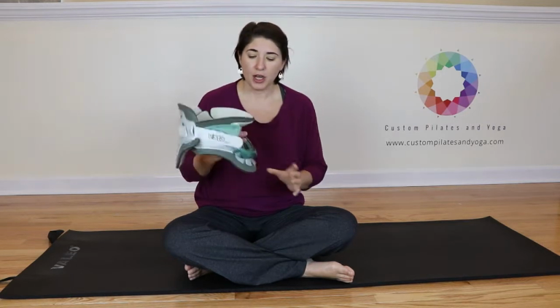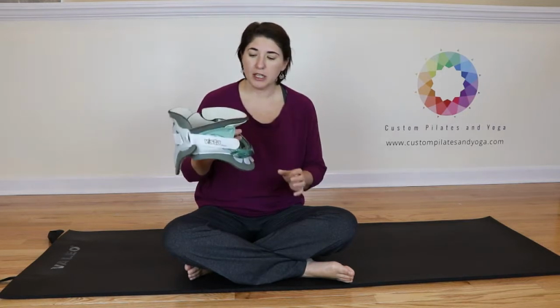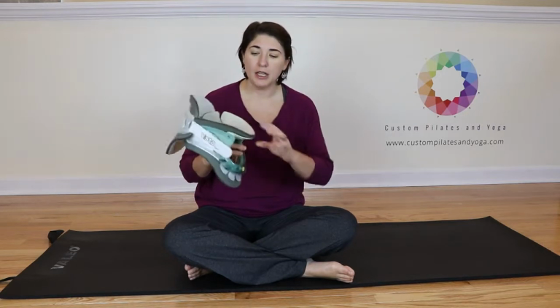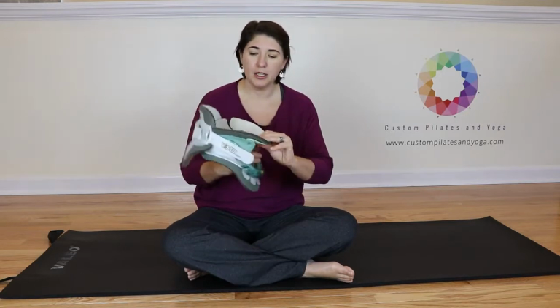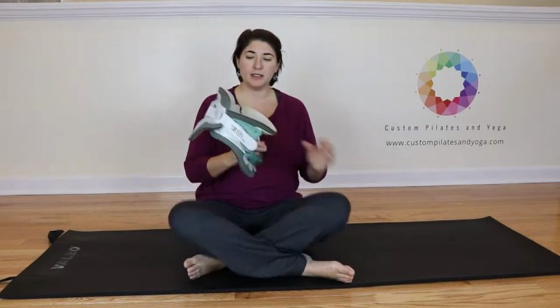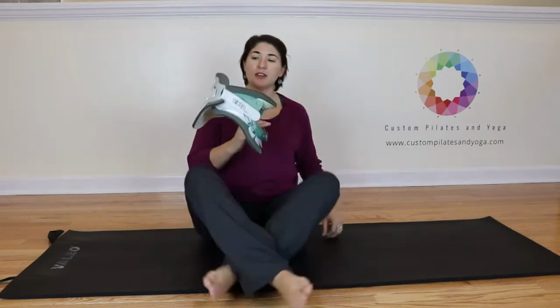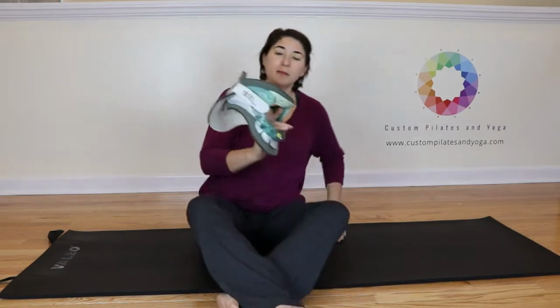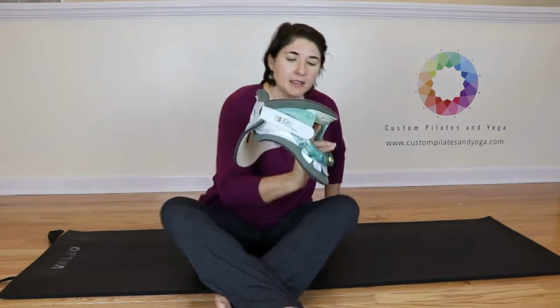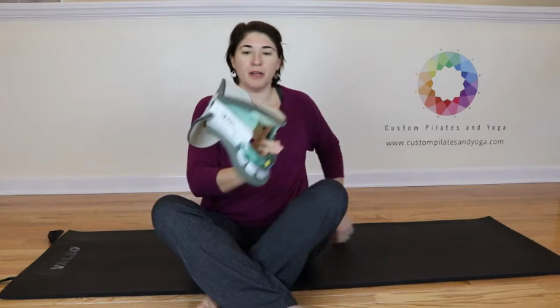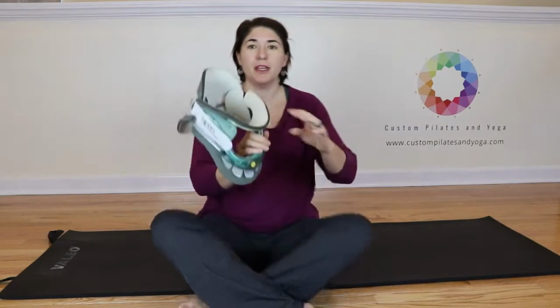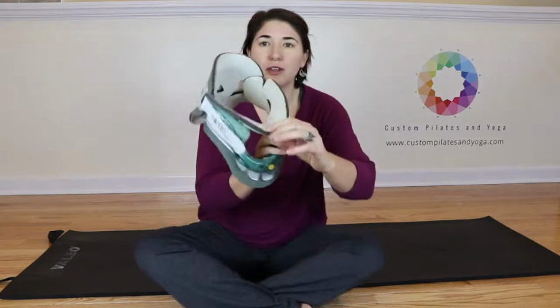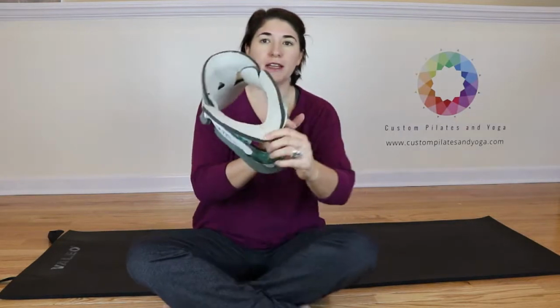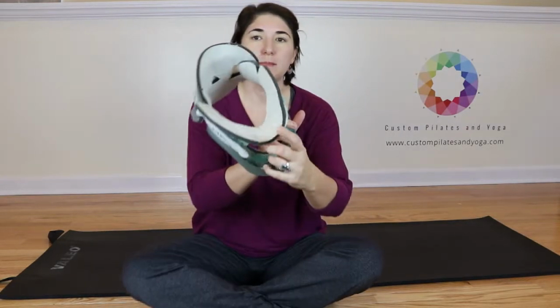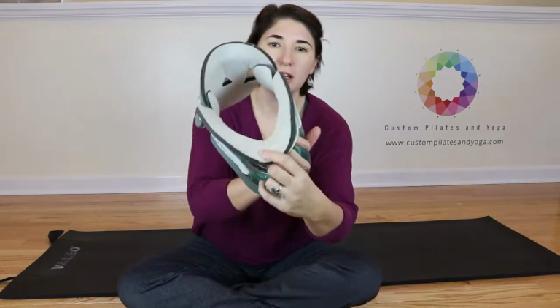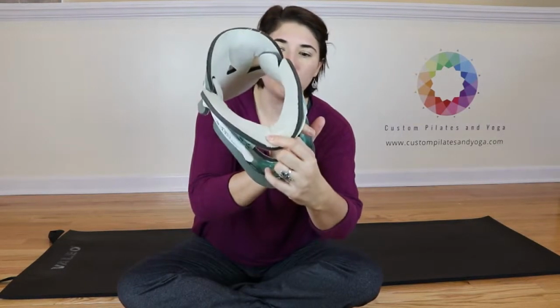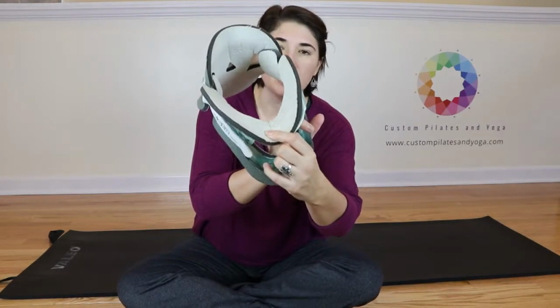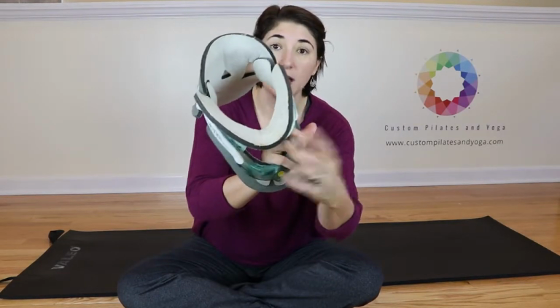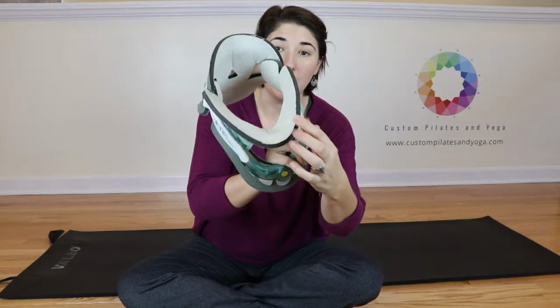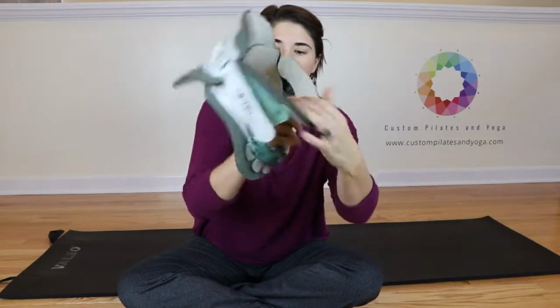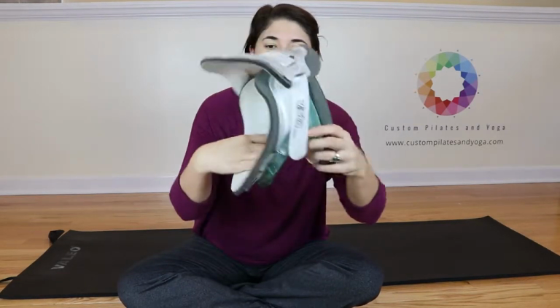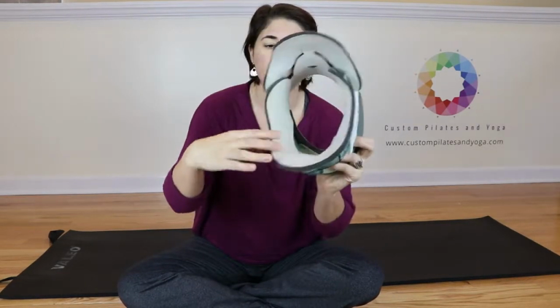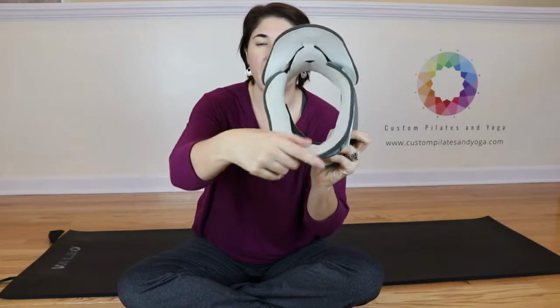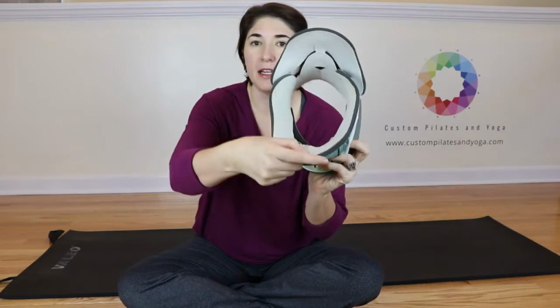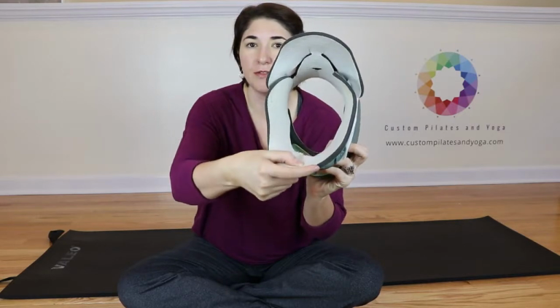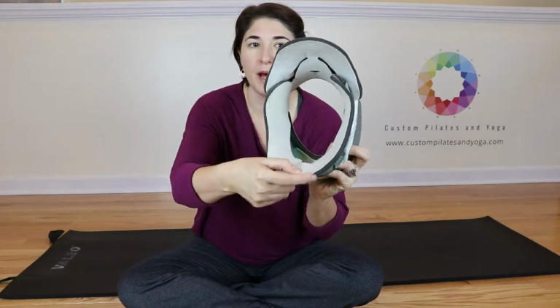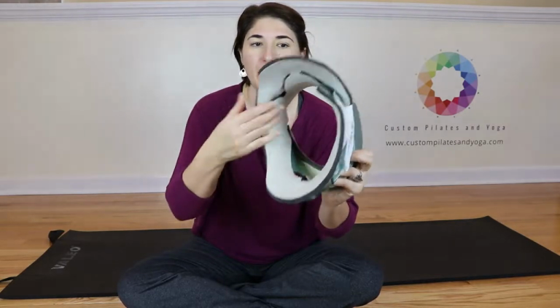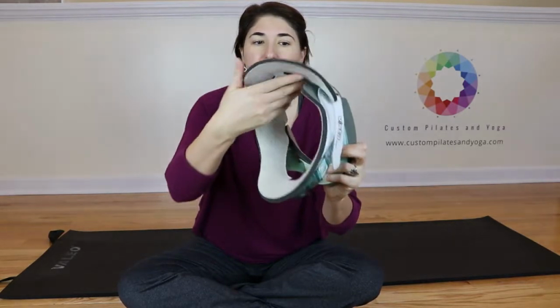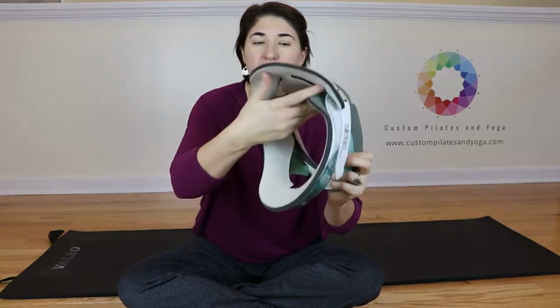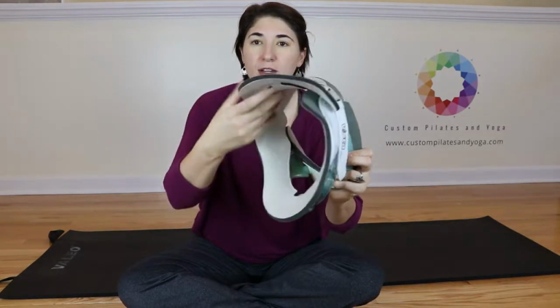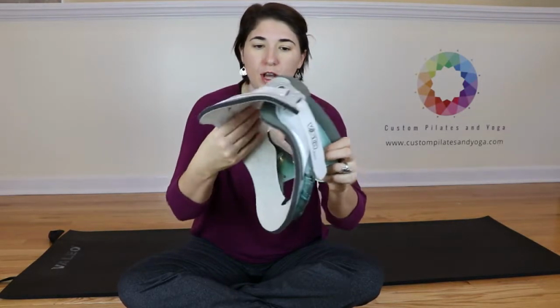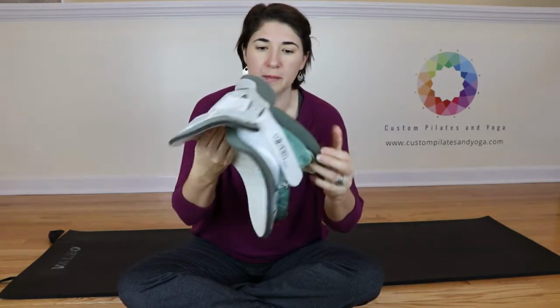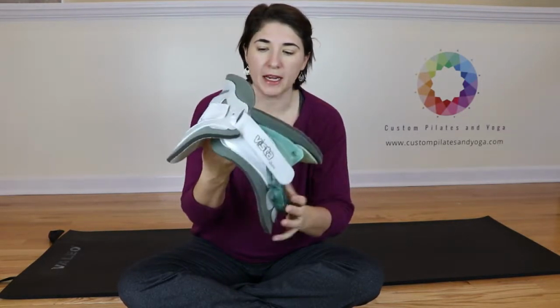So the collar has got three pads to it. You've got this pad here in the front top, you've got this pad here in the front bottom, and then this pad that goes along in the back.